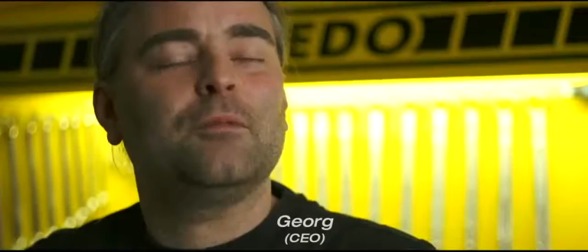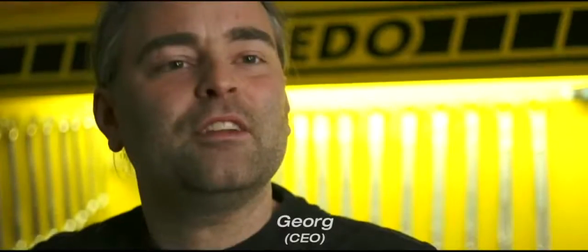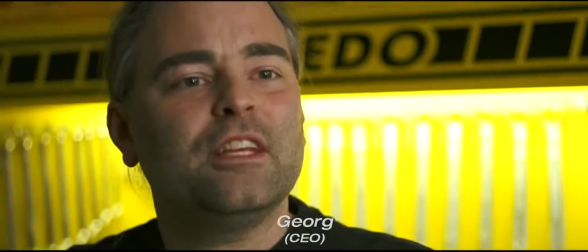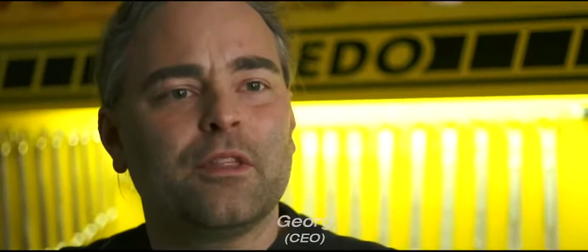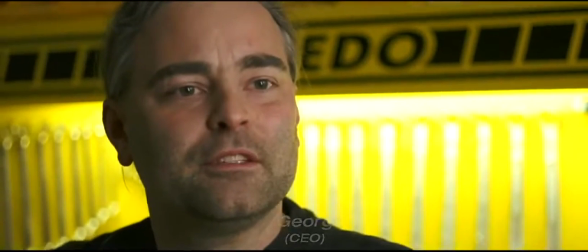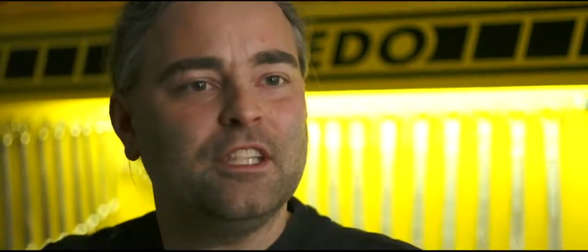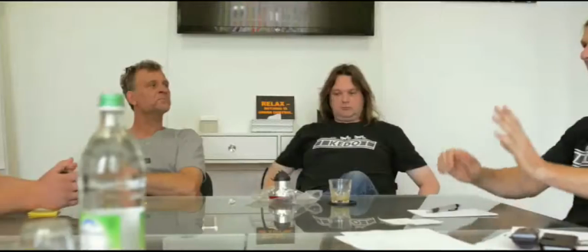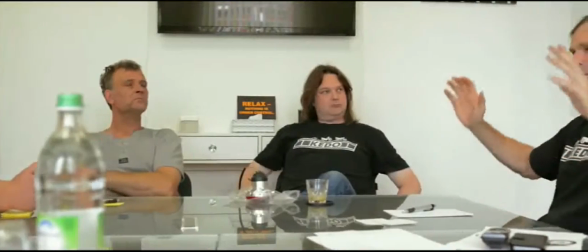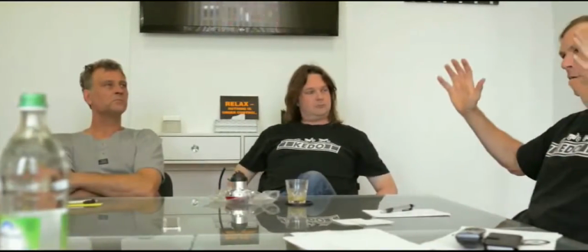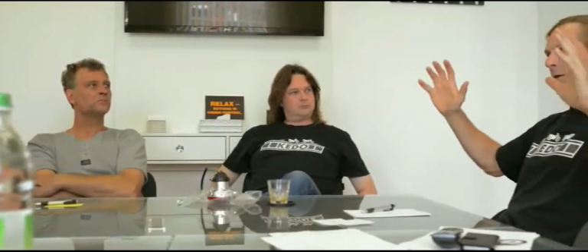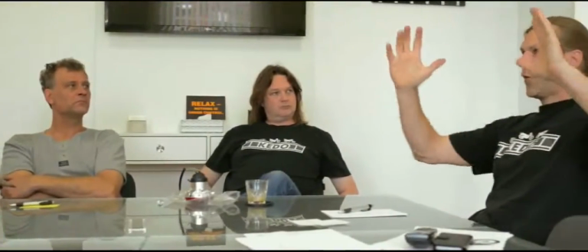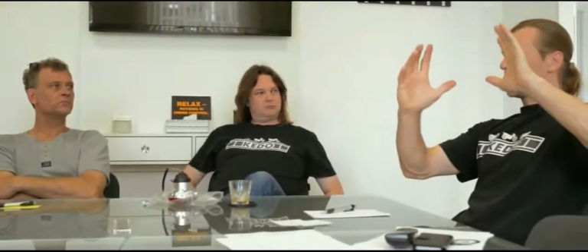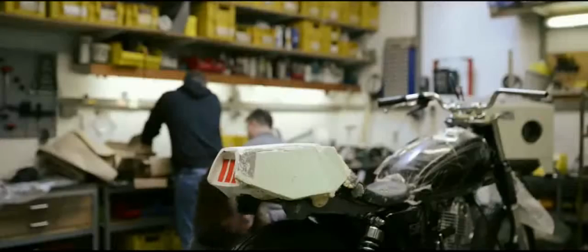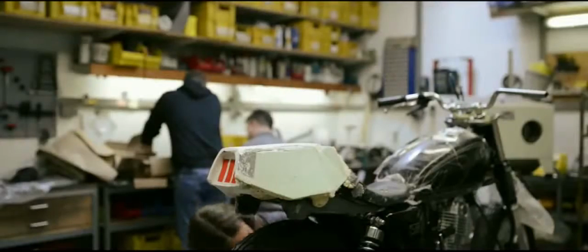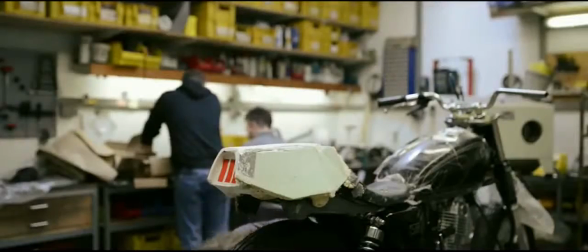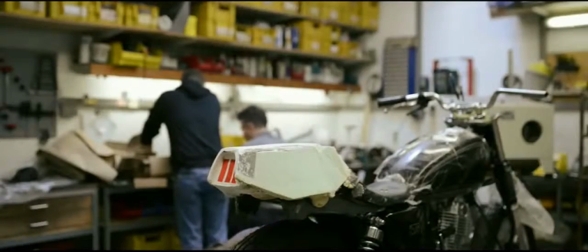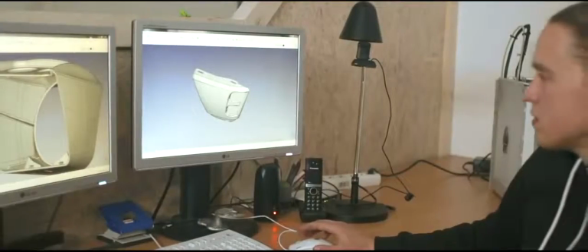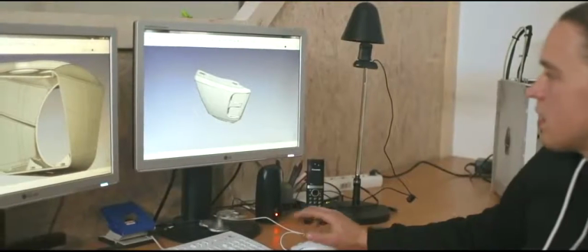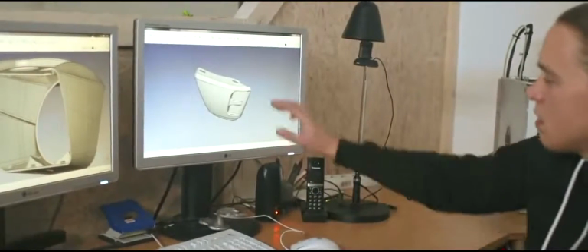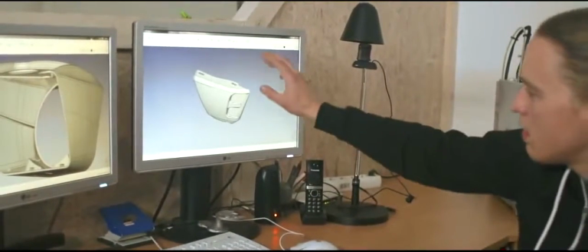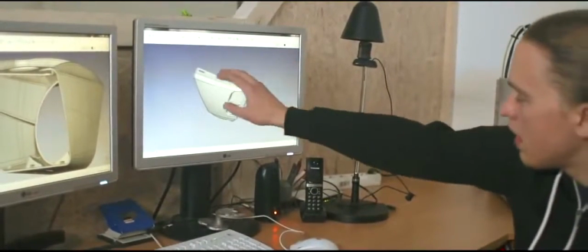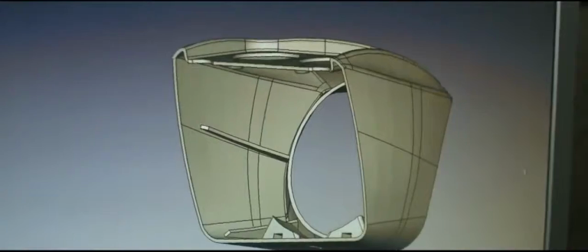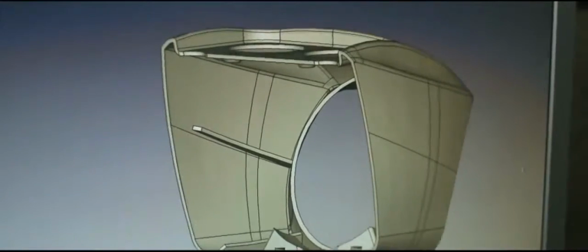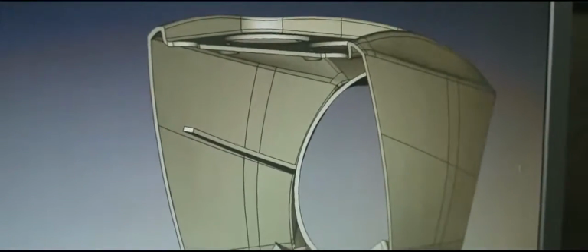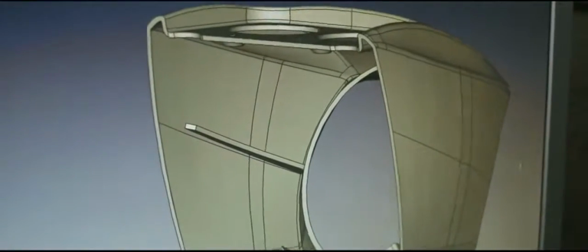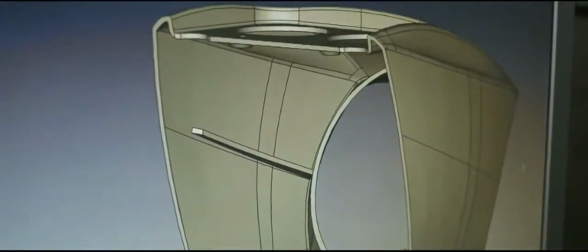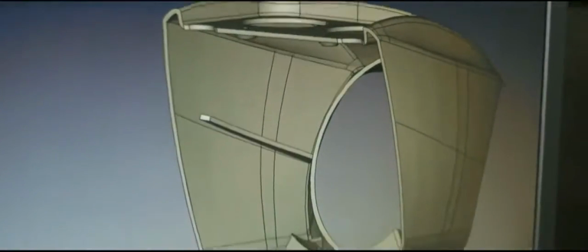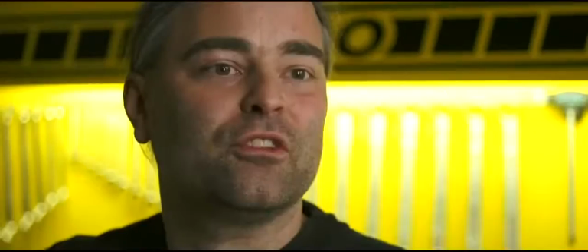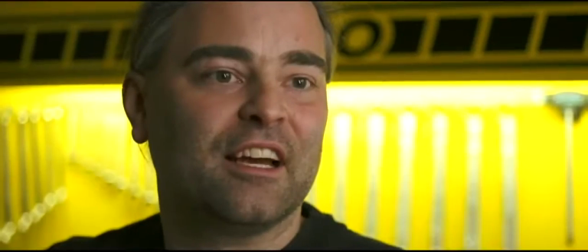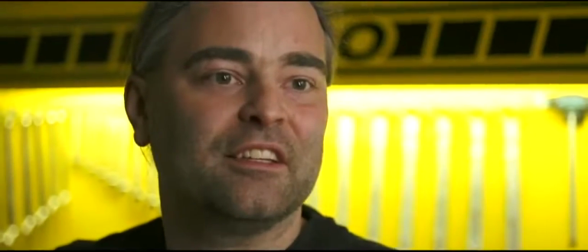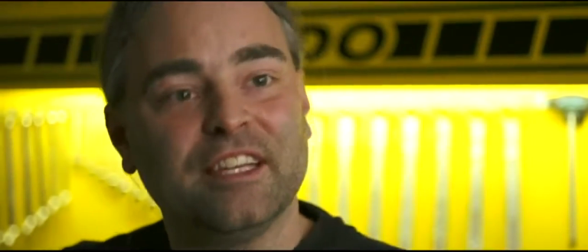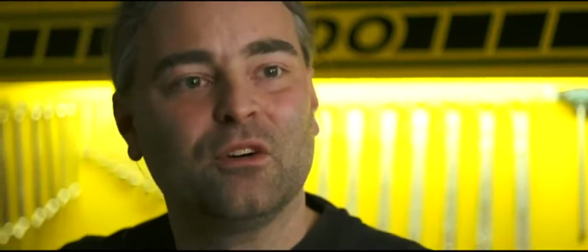It was great to see how the team evolved during this build process. We learned a lot more technologies, like CNC milling or sand casting here in-house.